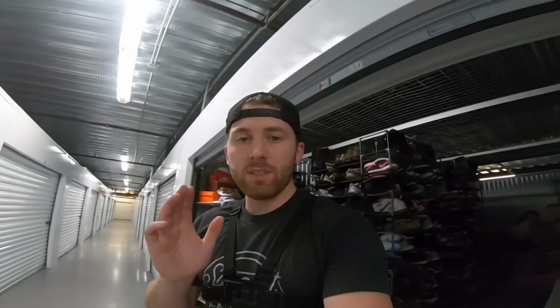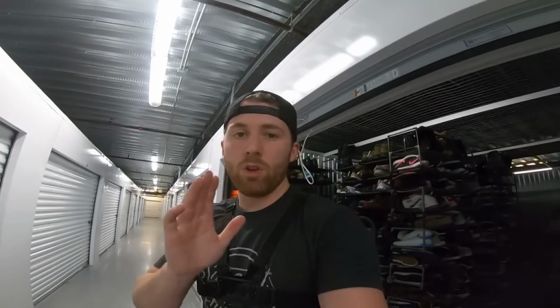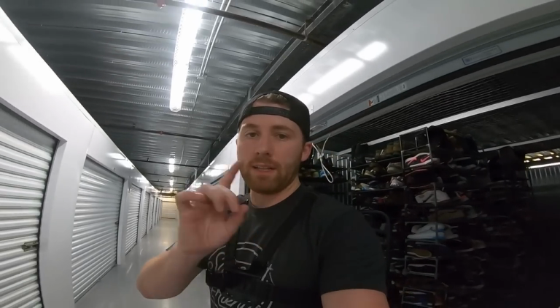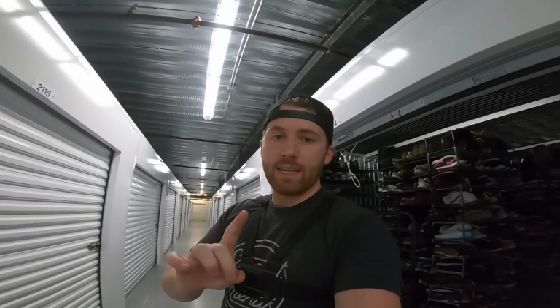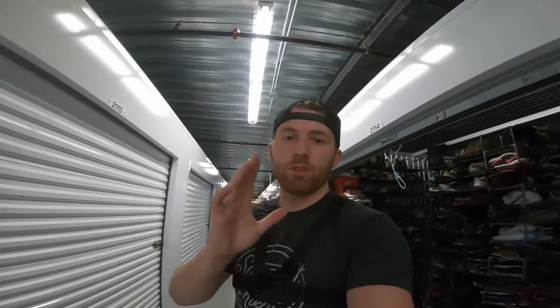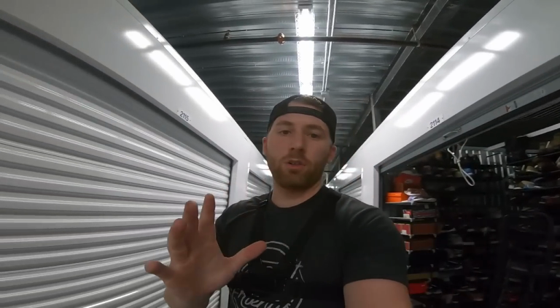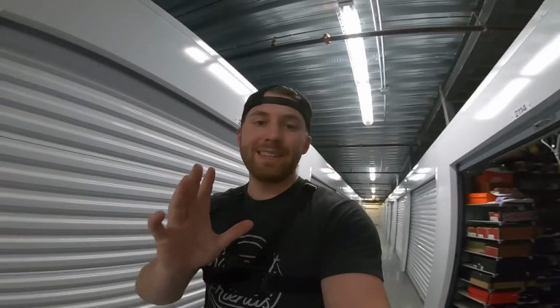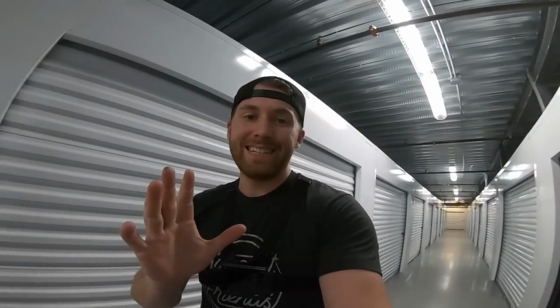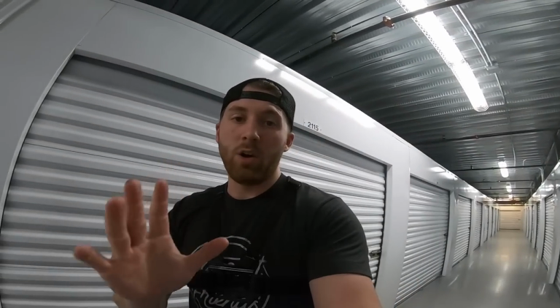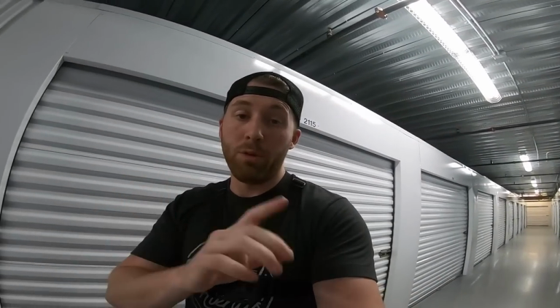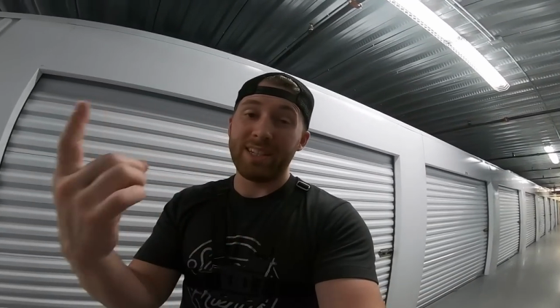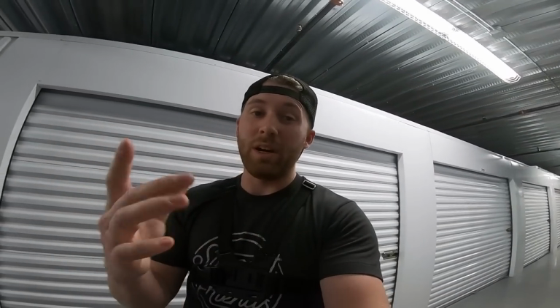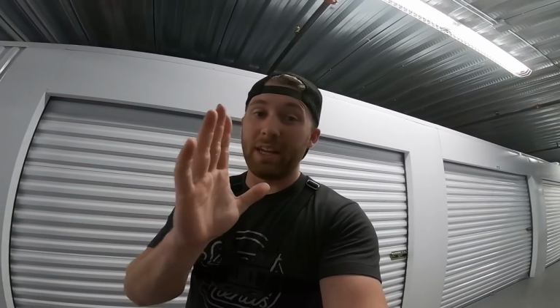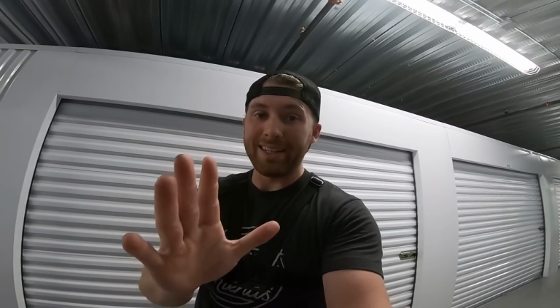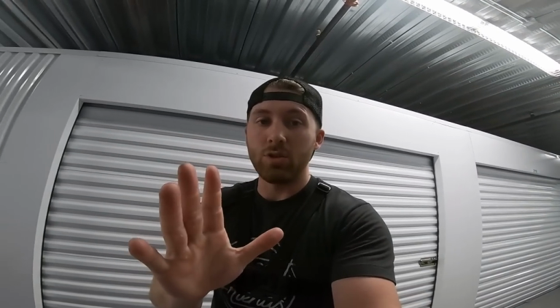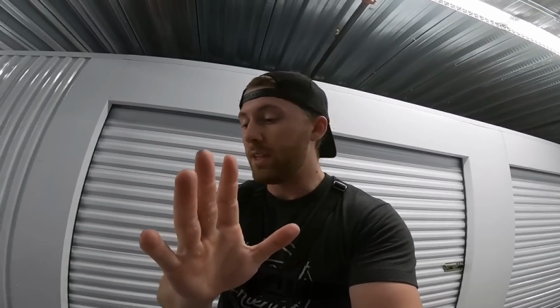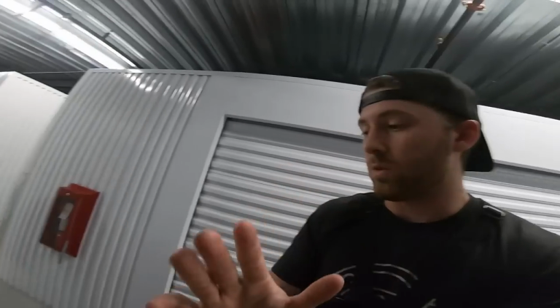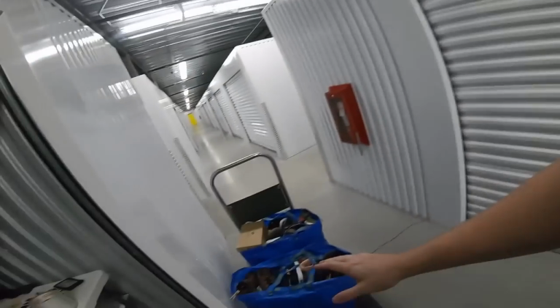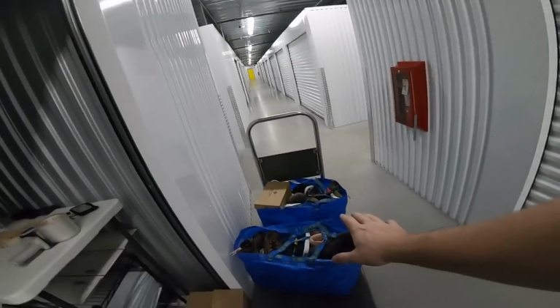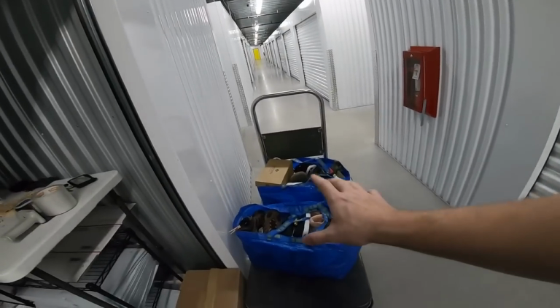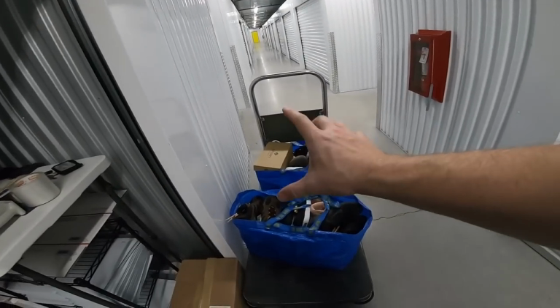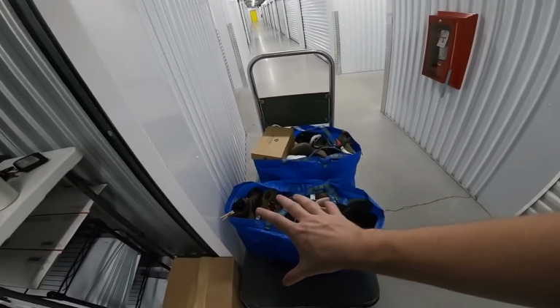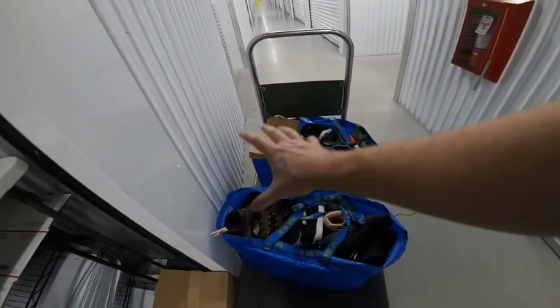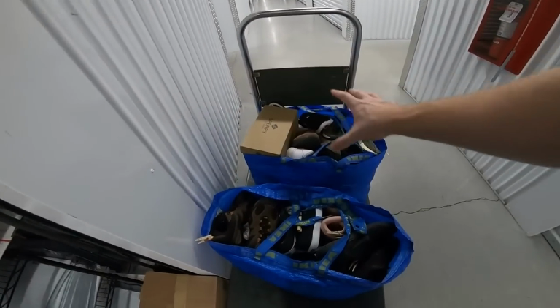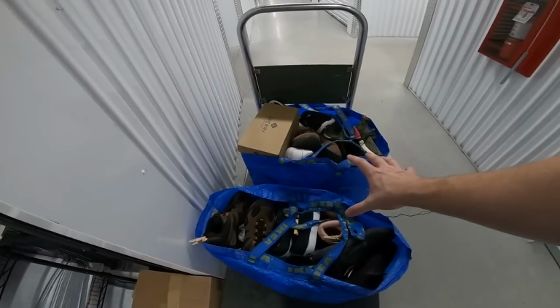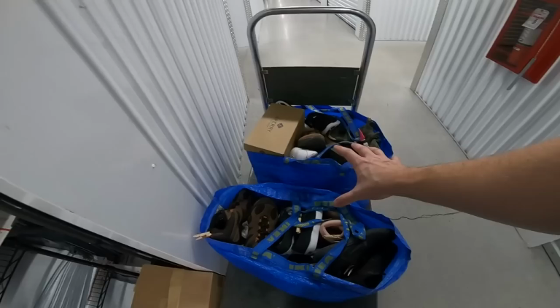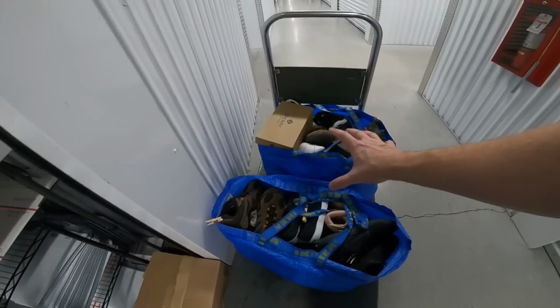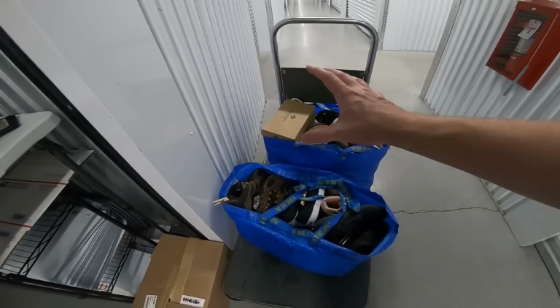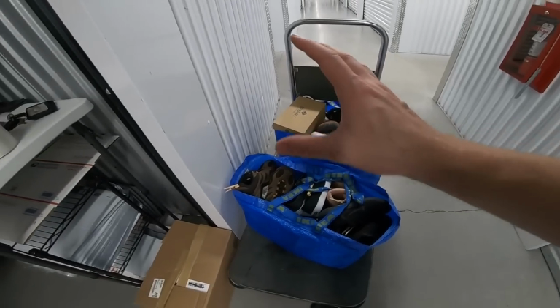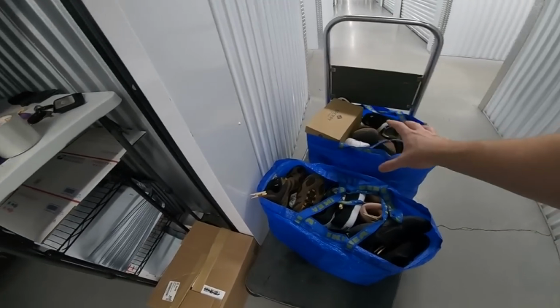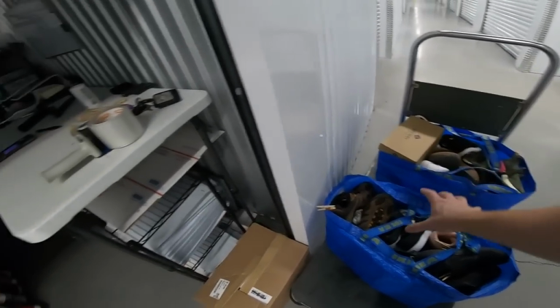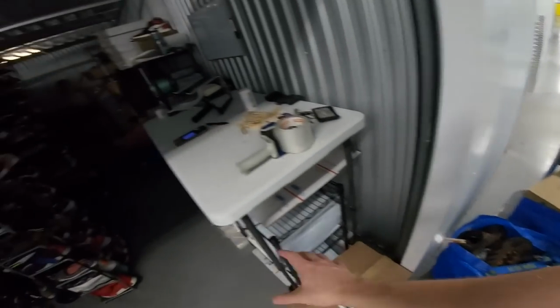Since I do all of my cleaning and photography and listing at home, the first thing I do every day when I get to the storage unit is I need to put up everything that I have listed. I'm going to go ahead and get that knocked out.